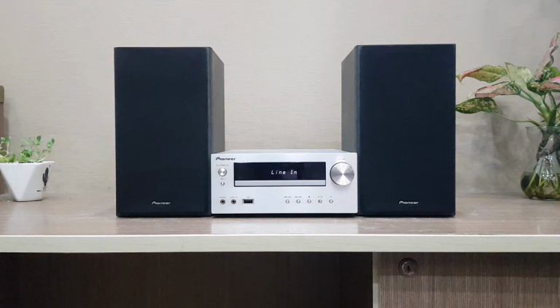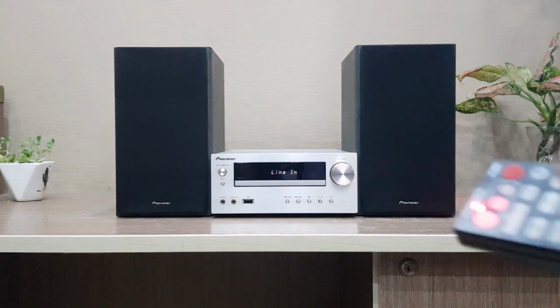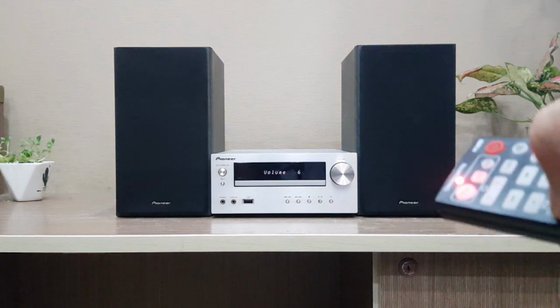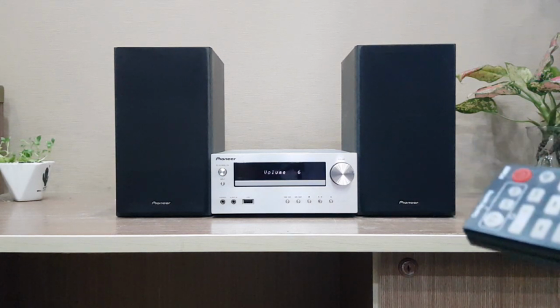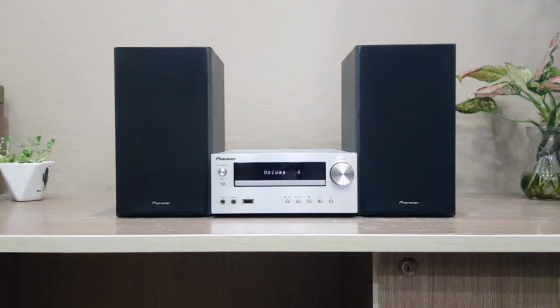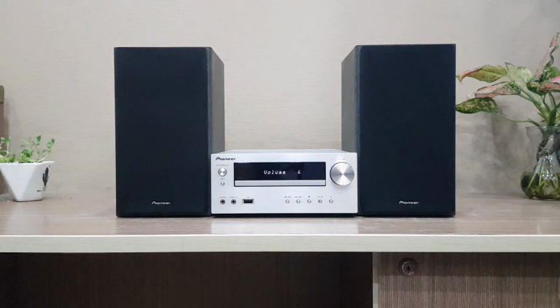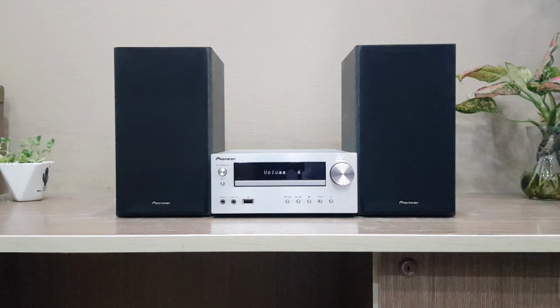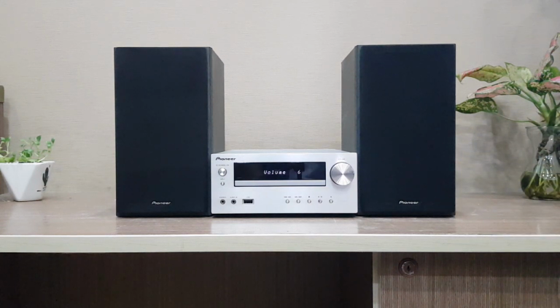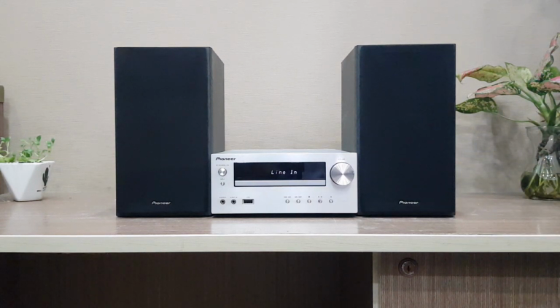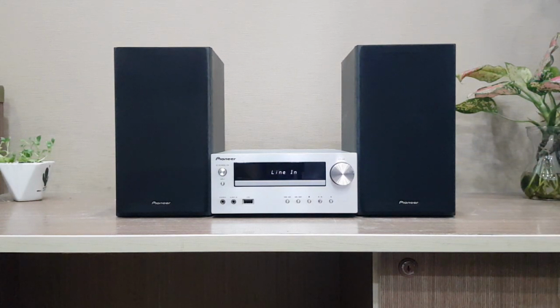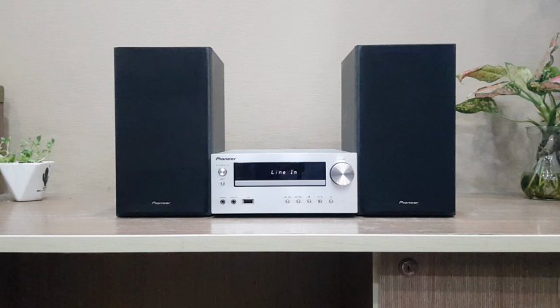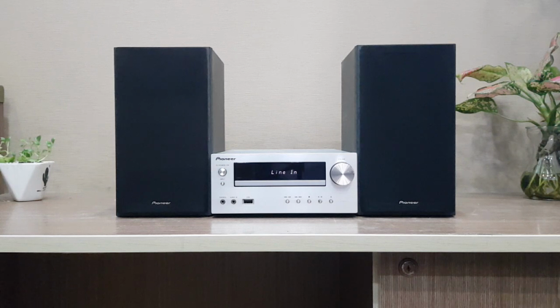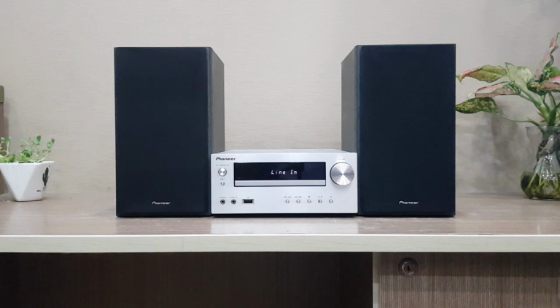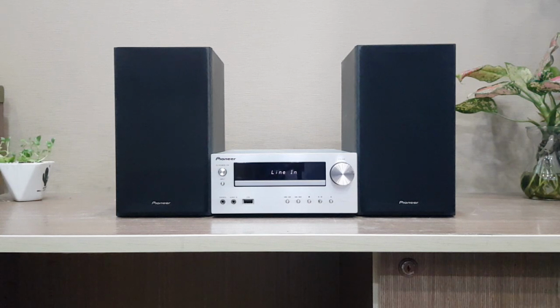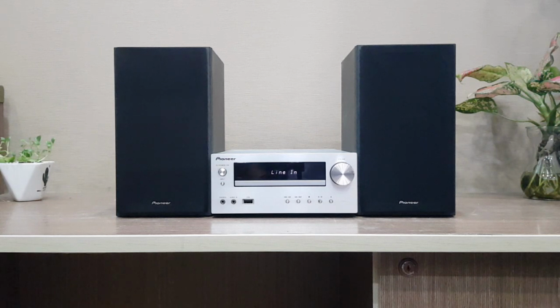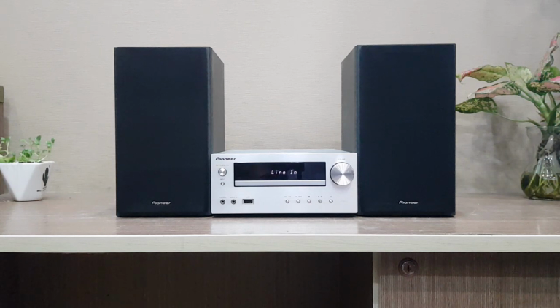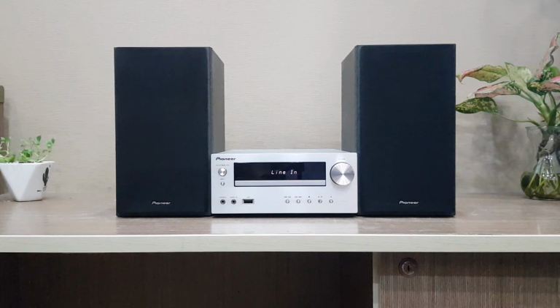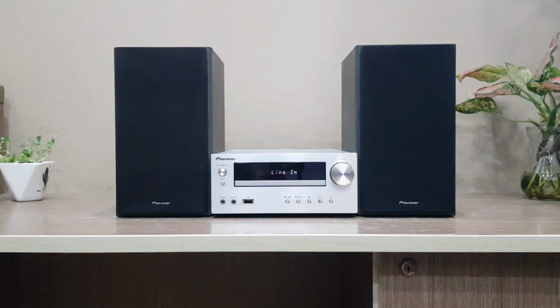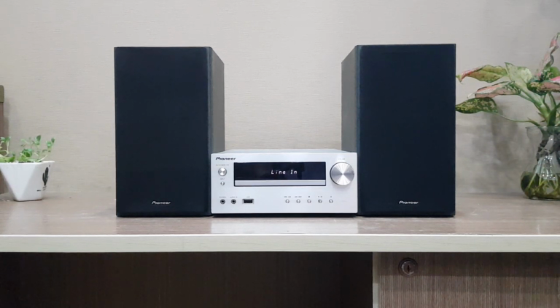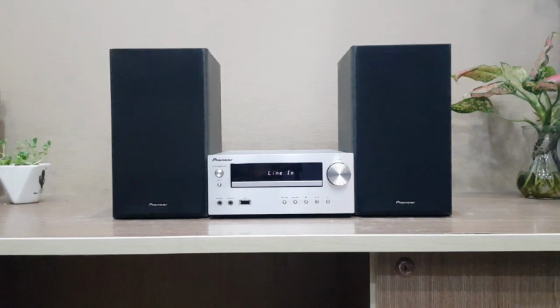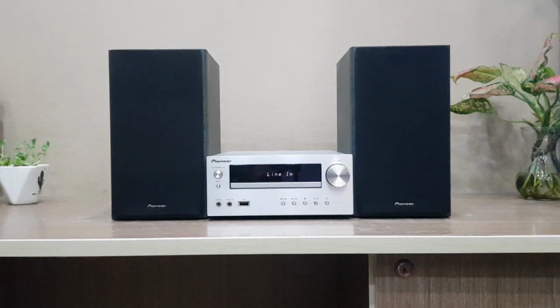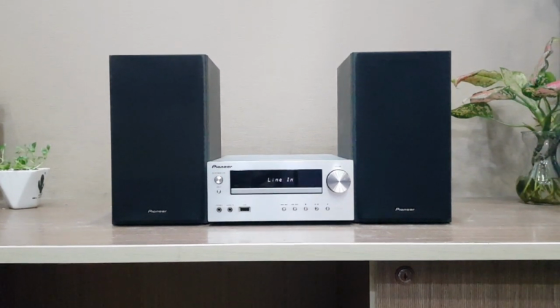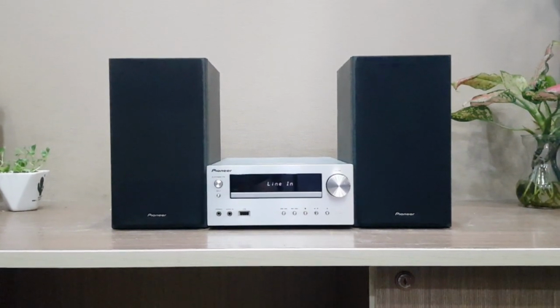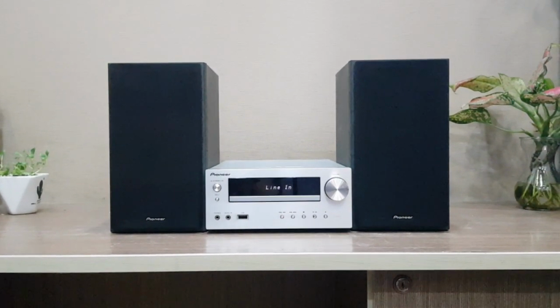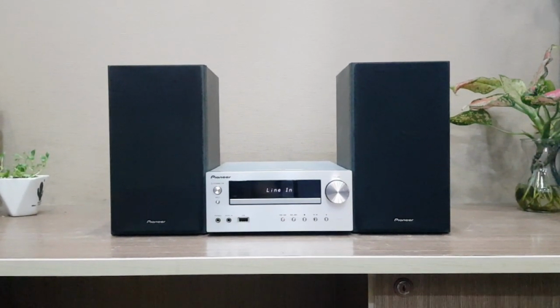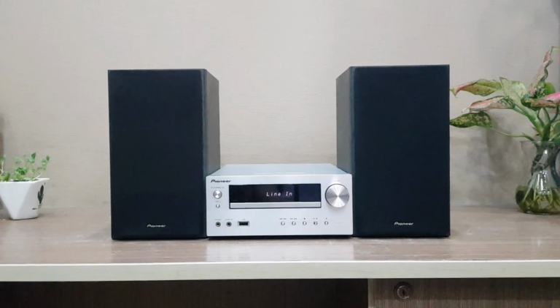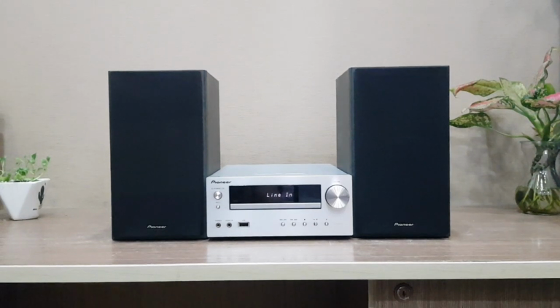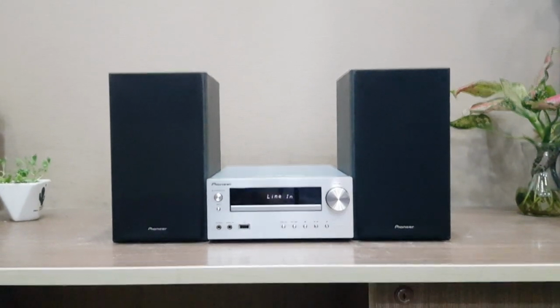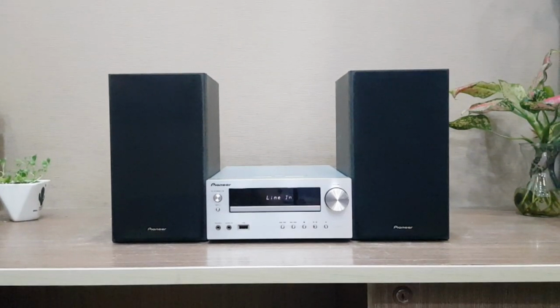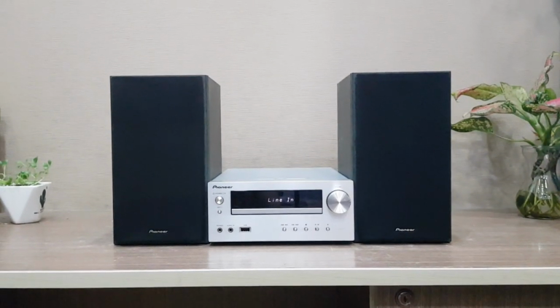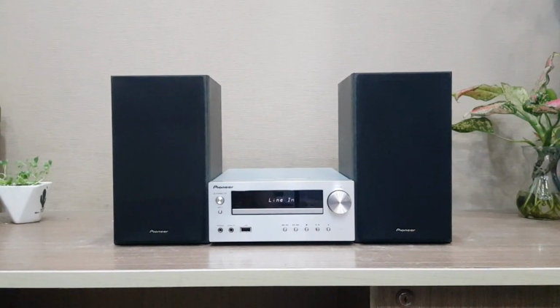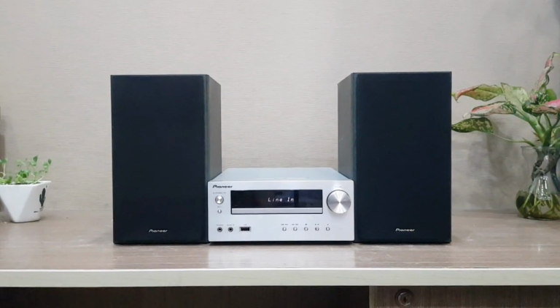Hôm nay mình giới thiệu một dàn Pioneer HM50, đời 2012. Đây là một dòng mini cao cấp của Pioneer, đời khá cao, được sản xuất năm 2012.